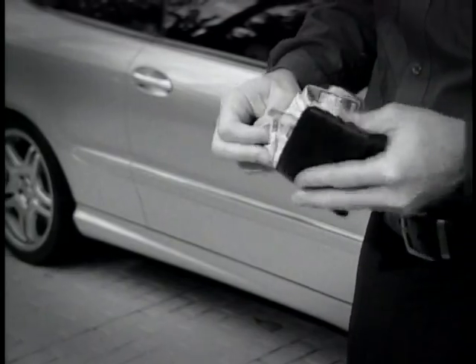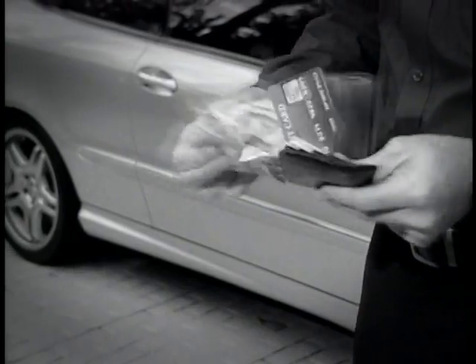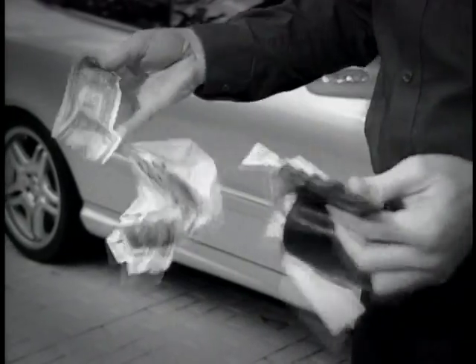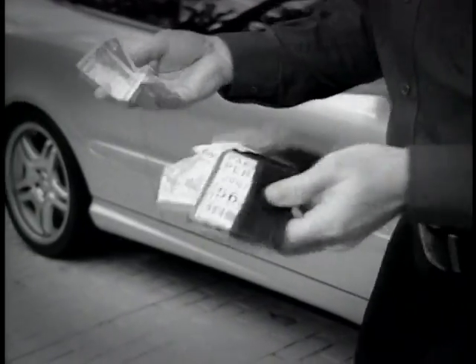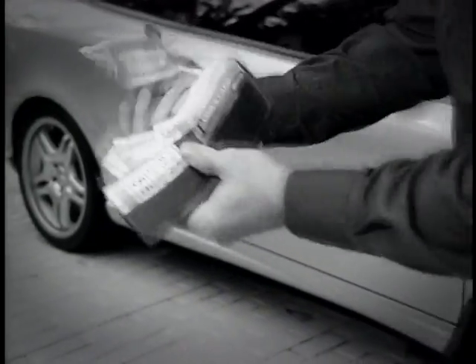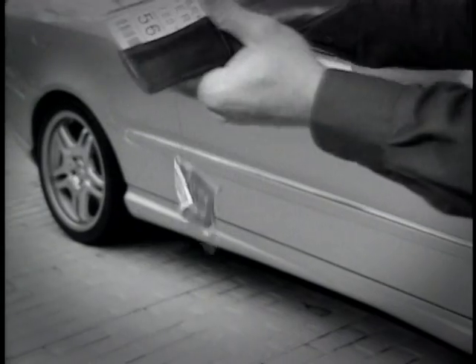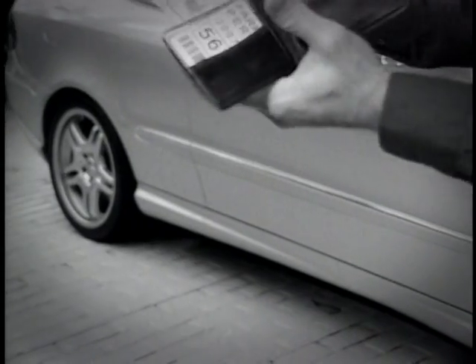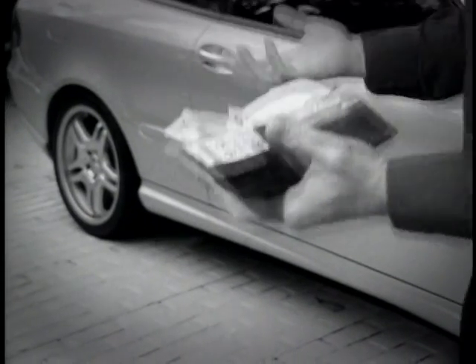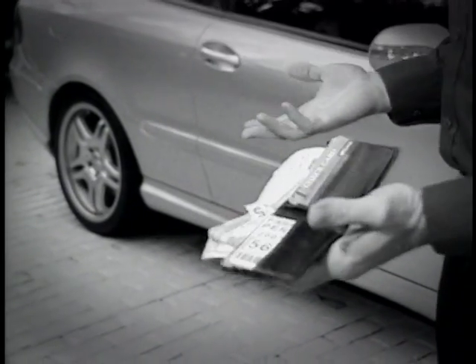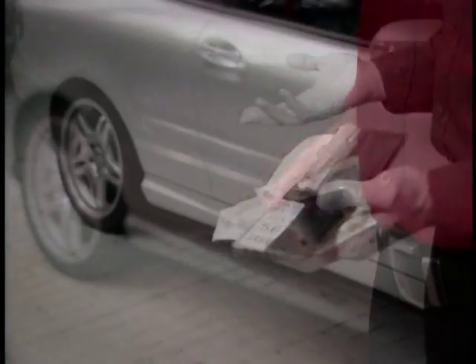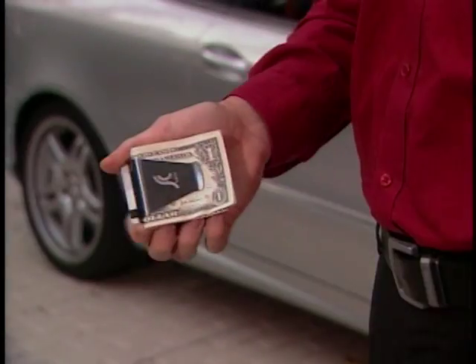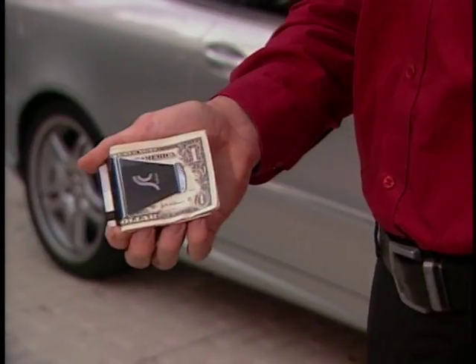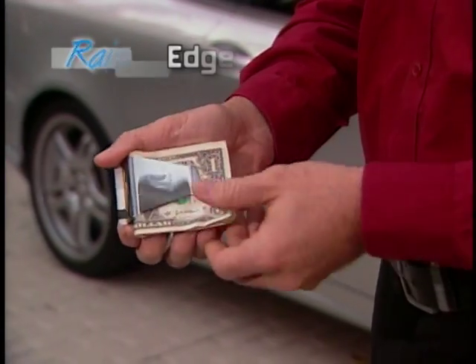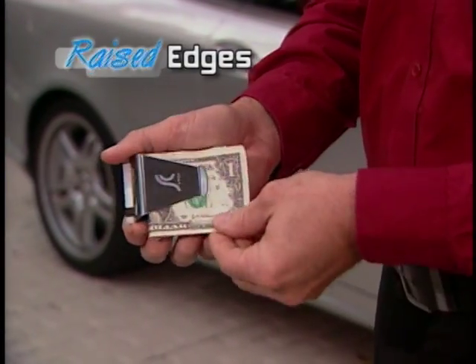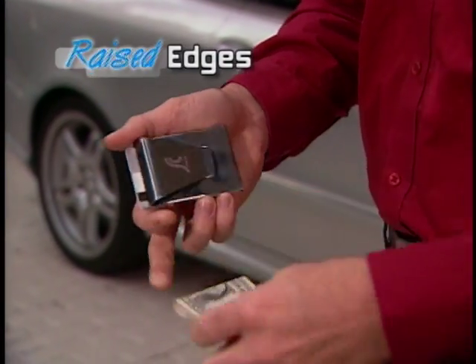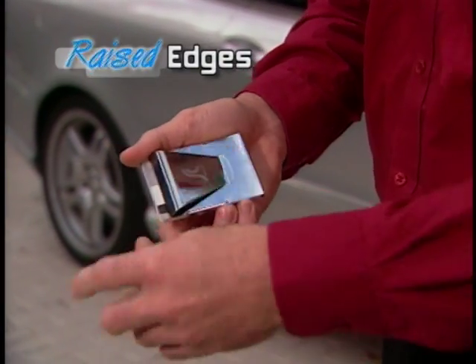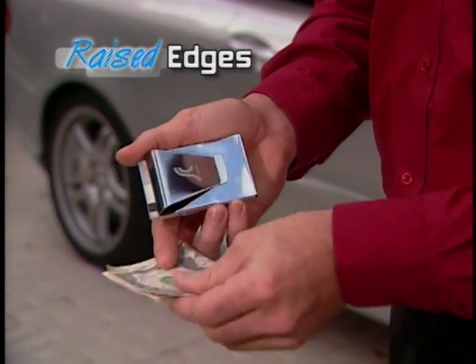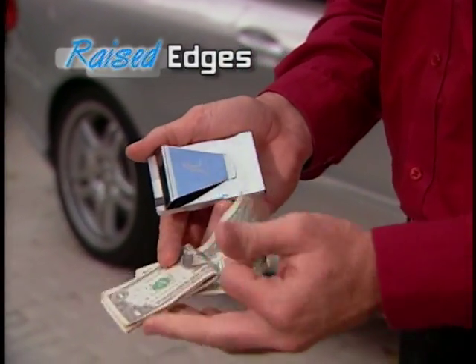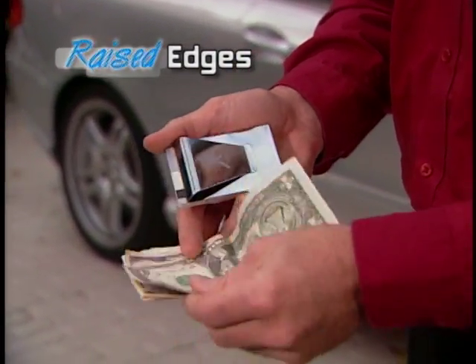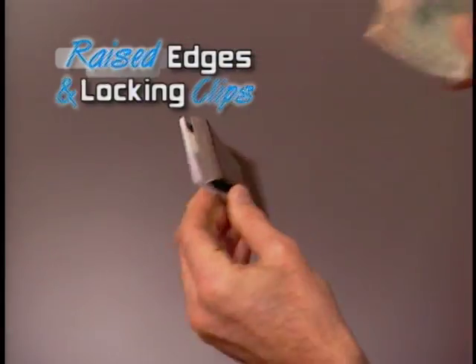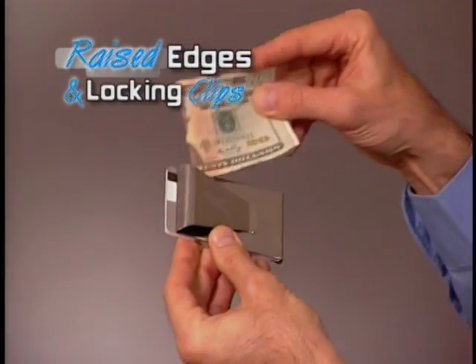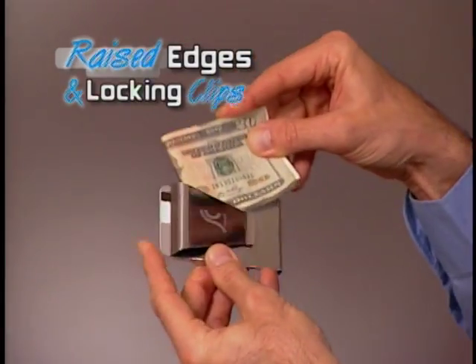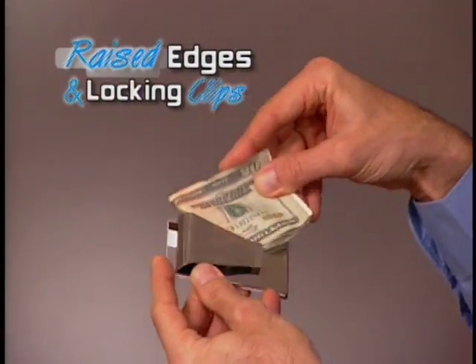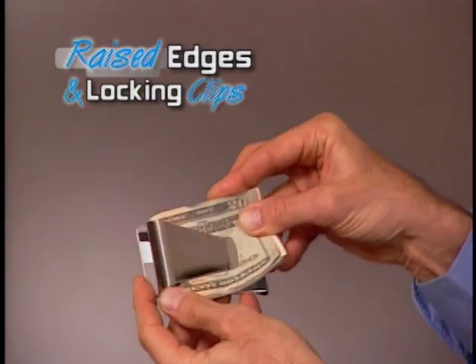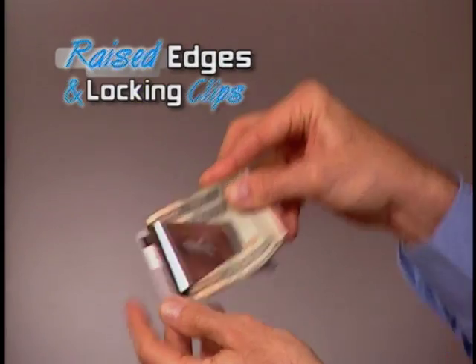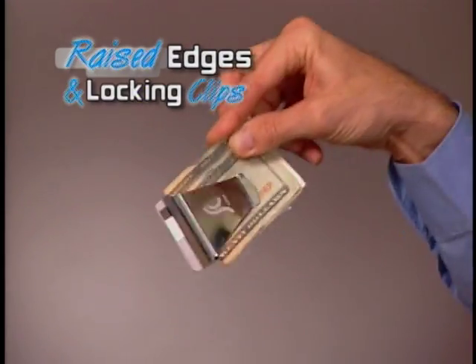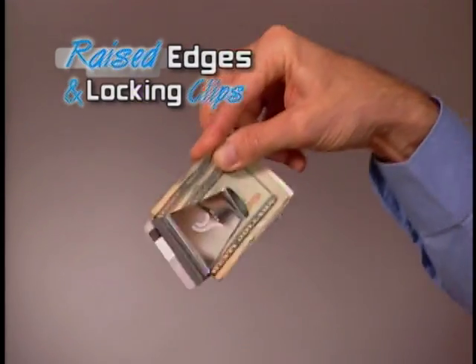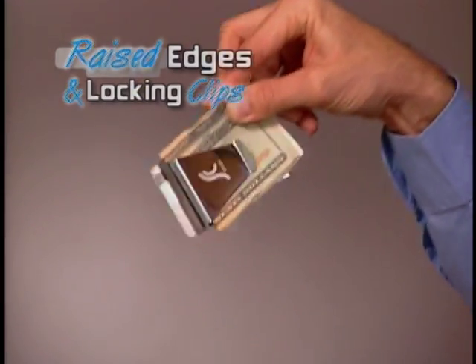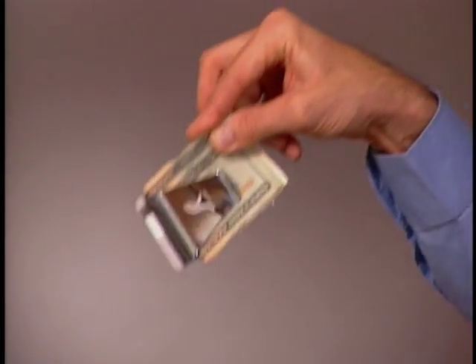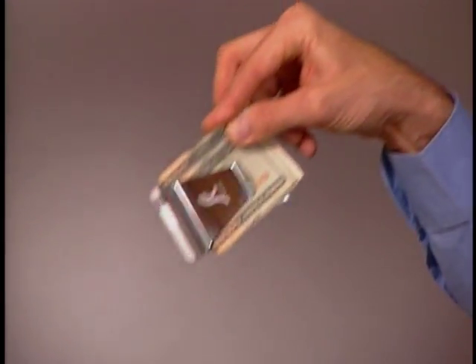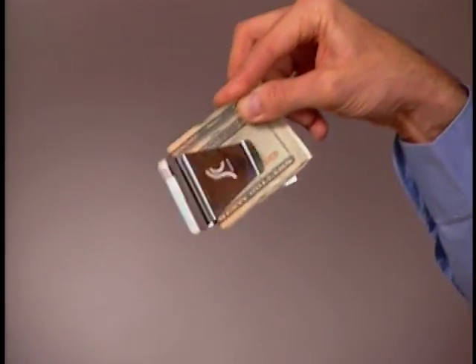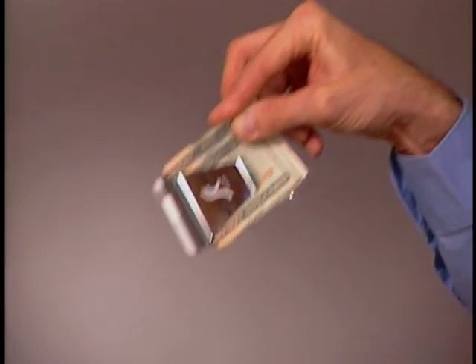And unlike leather wallets that stretch out so everything falls out, with Slim Clip's special raised edges and locking clips, you can shake all you want and nothing will ever fall out.